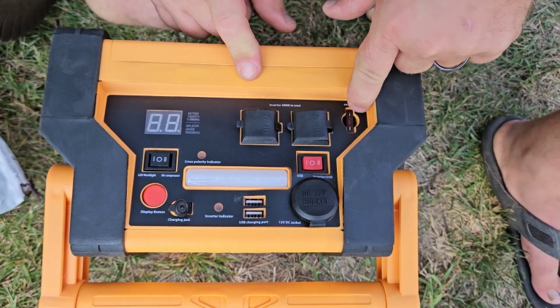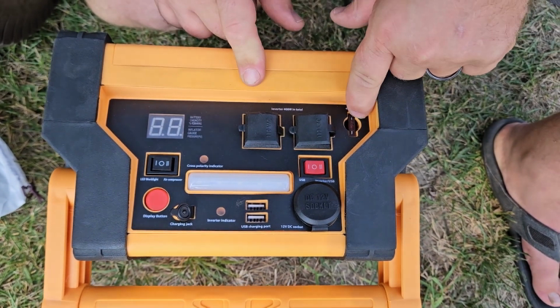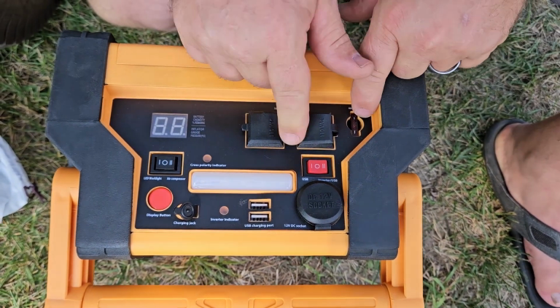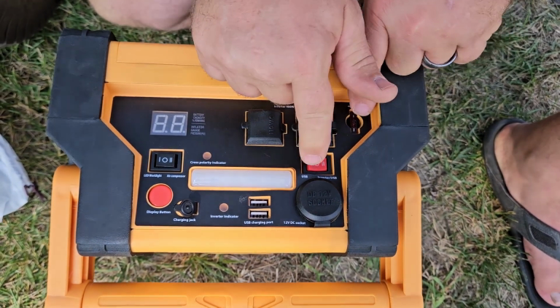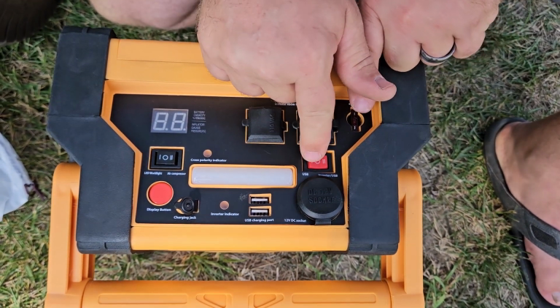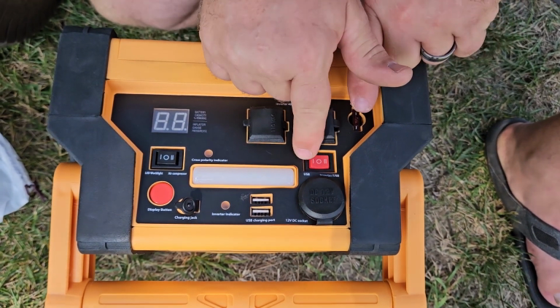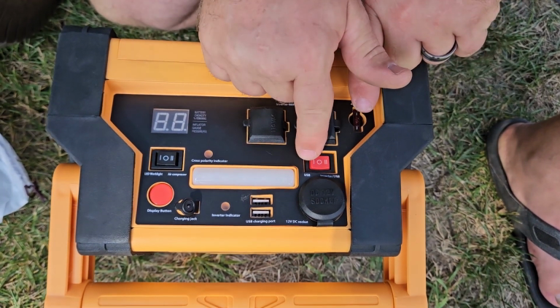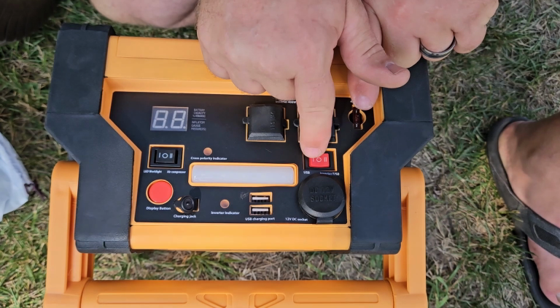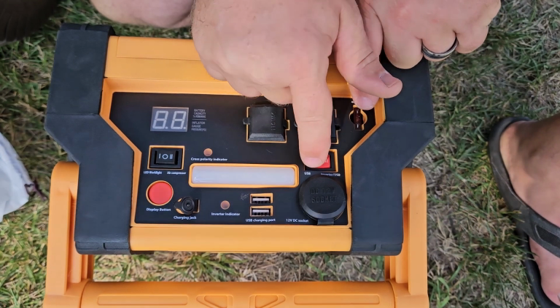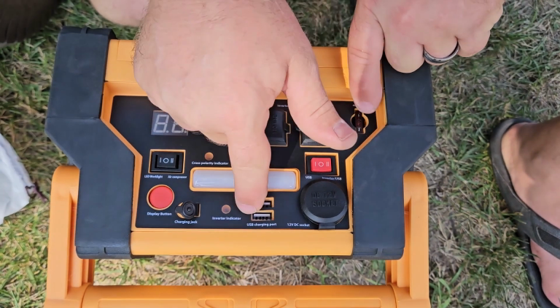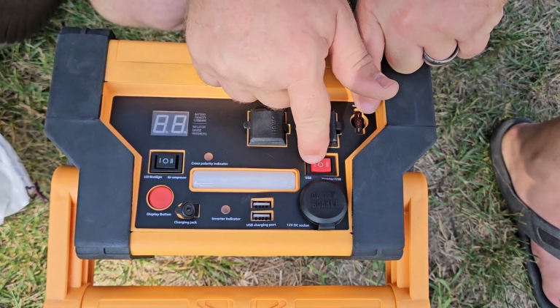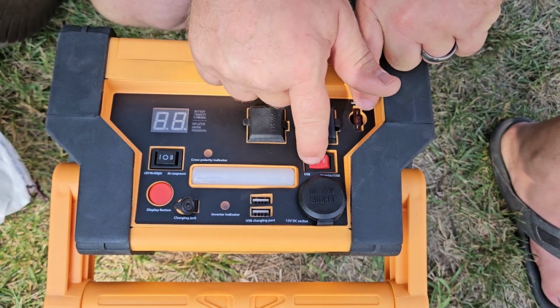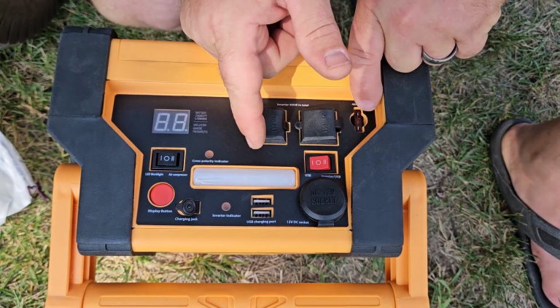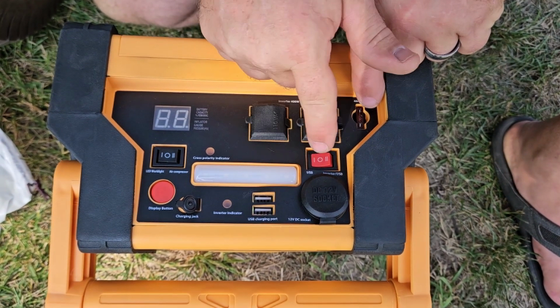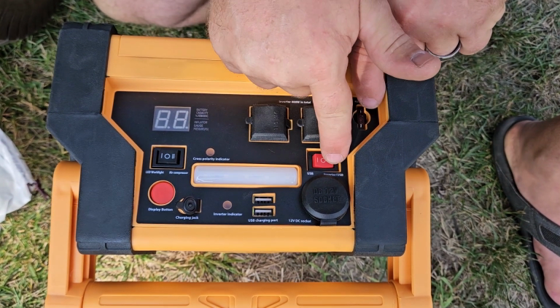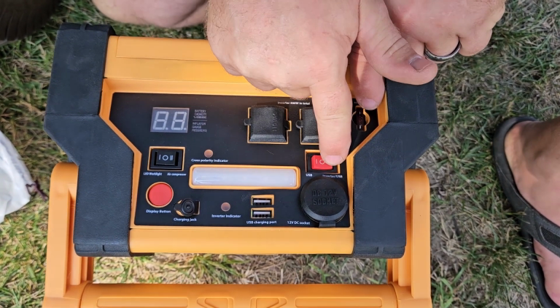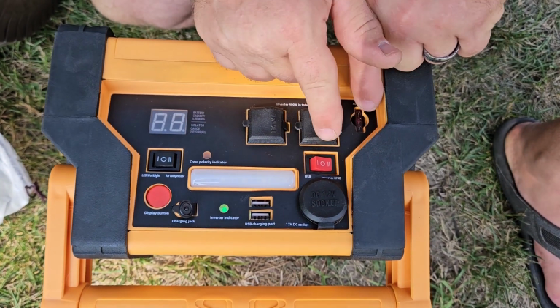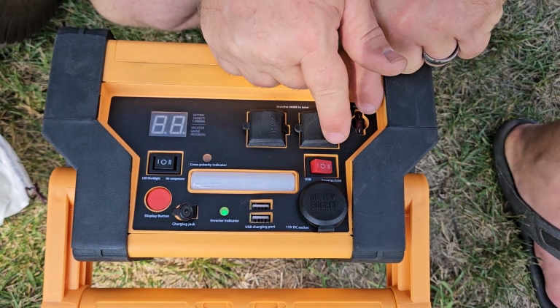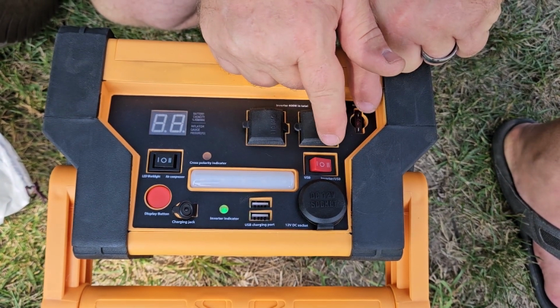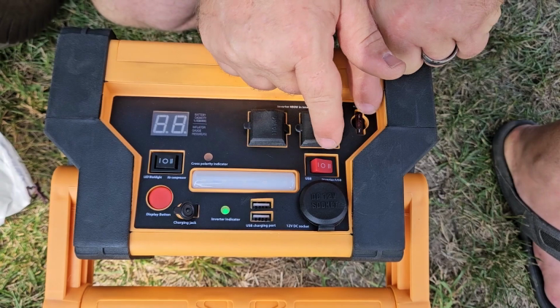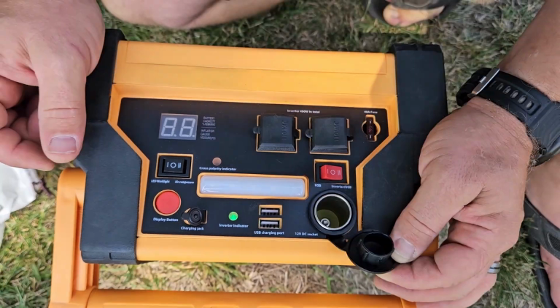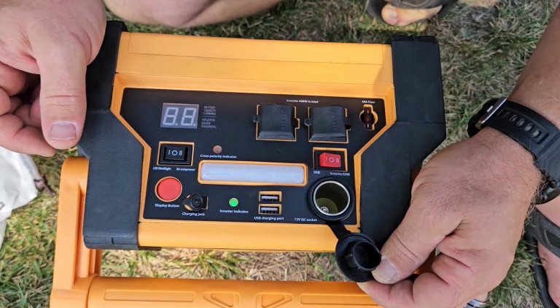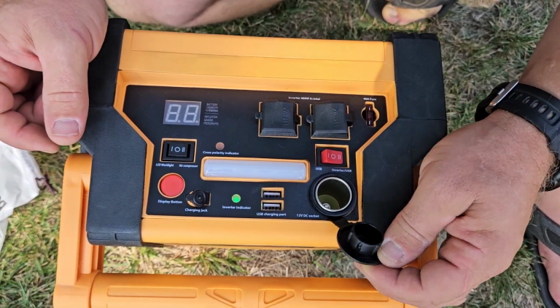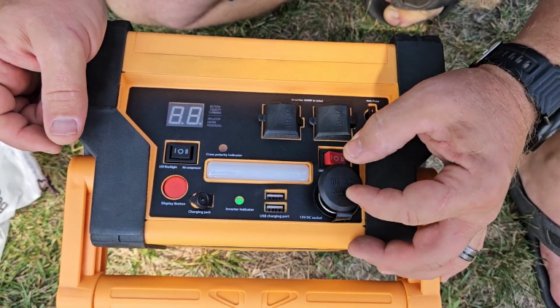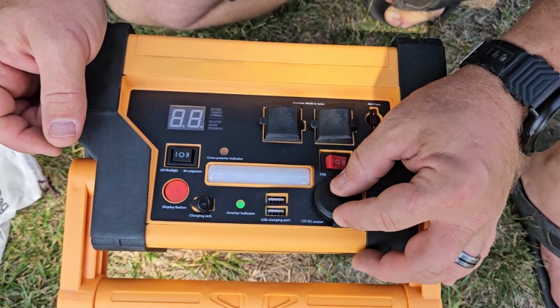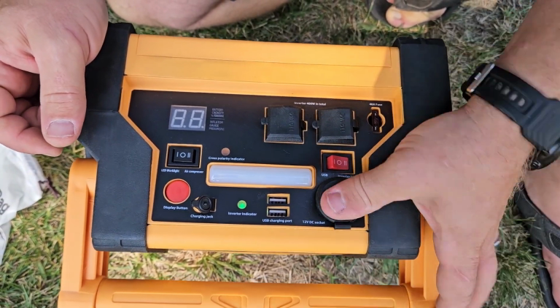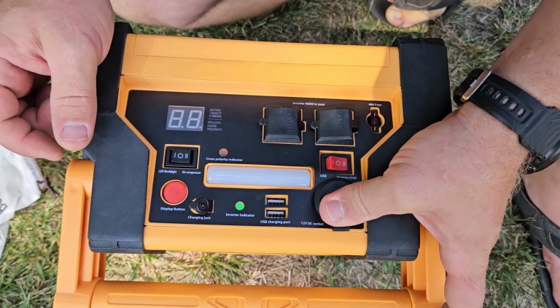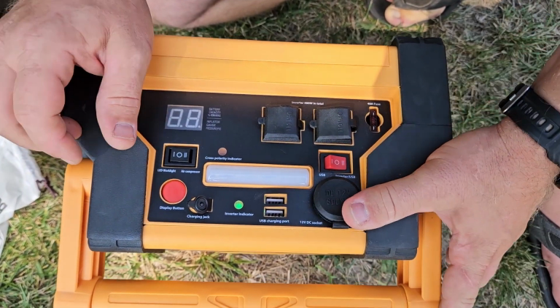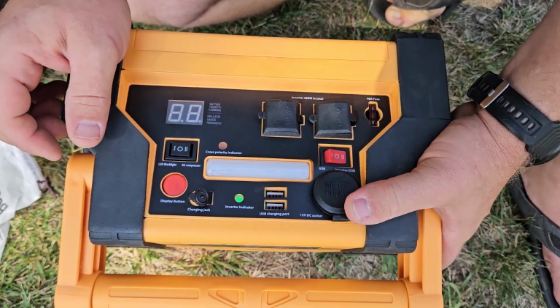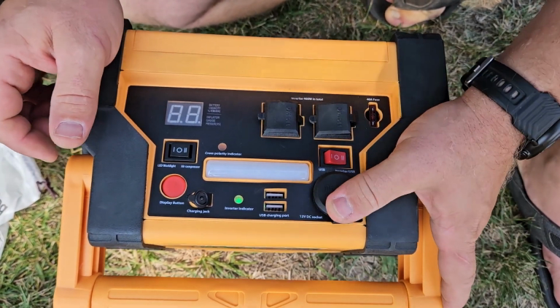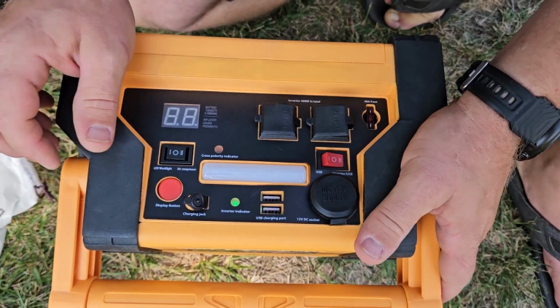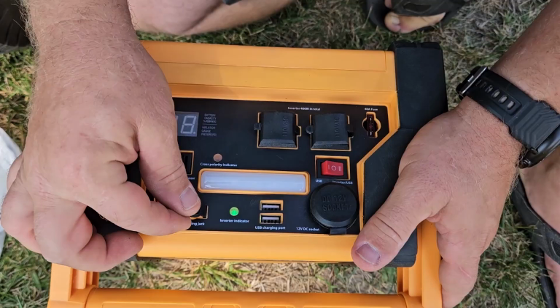You've got your fuse right here, and then this button is going to allow you to turn on your USBs or it's going to allow you to turn on your inverter. Right here you do have a DC socket output so that you can use that if you need to.